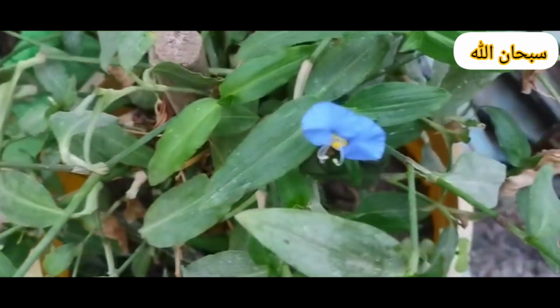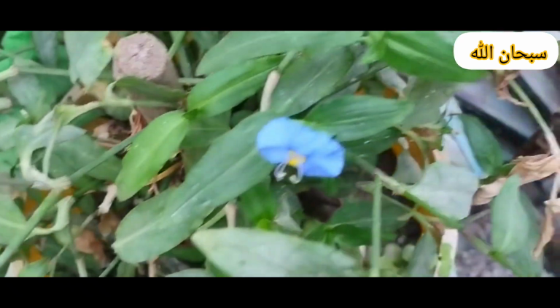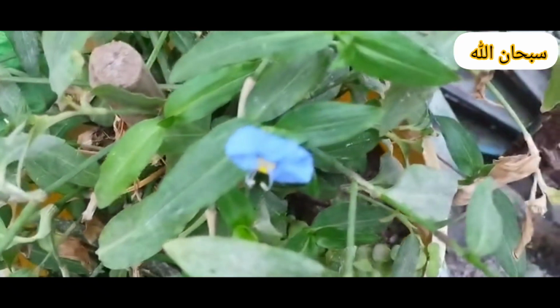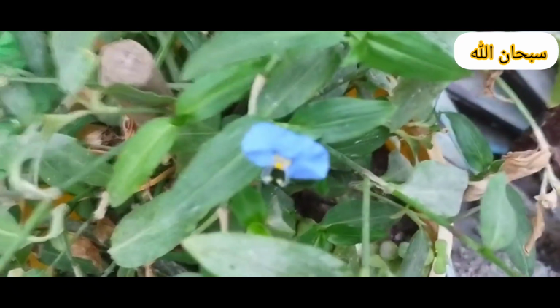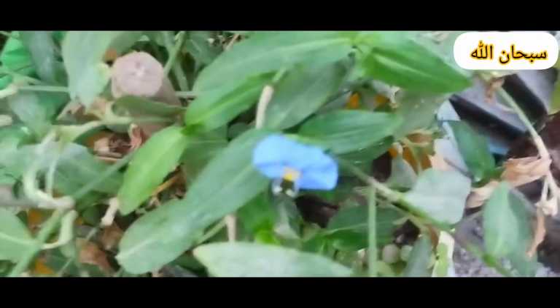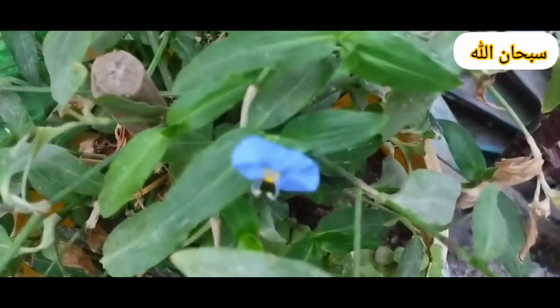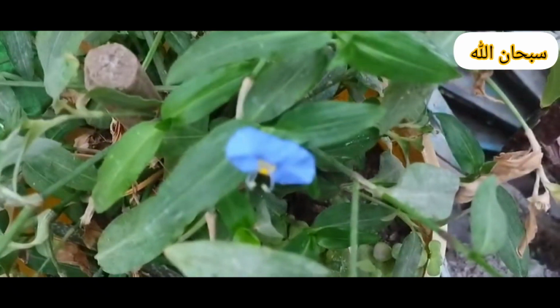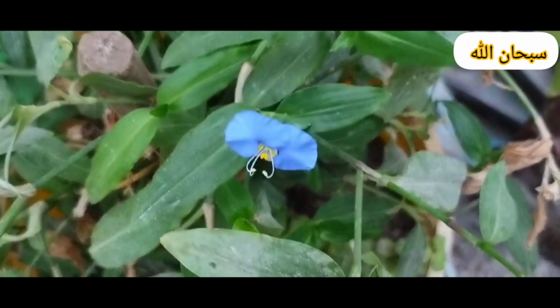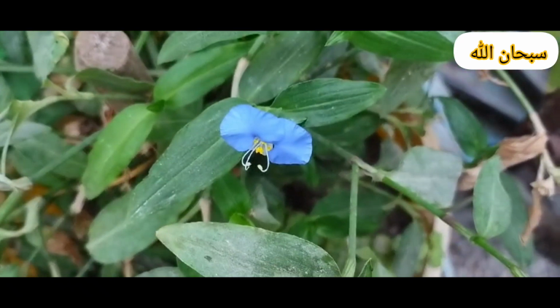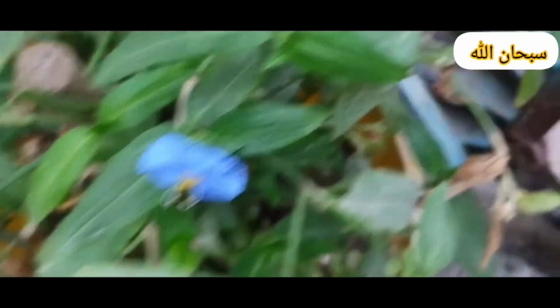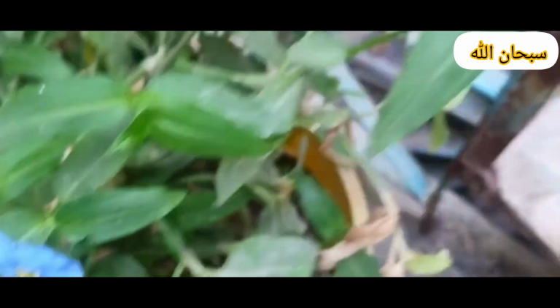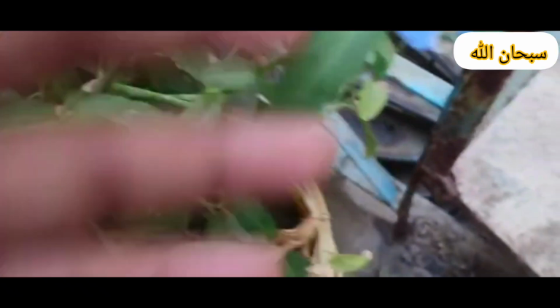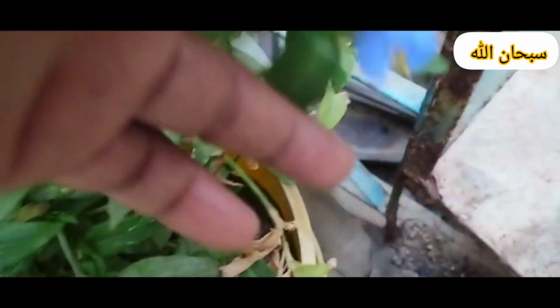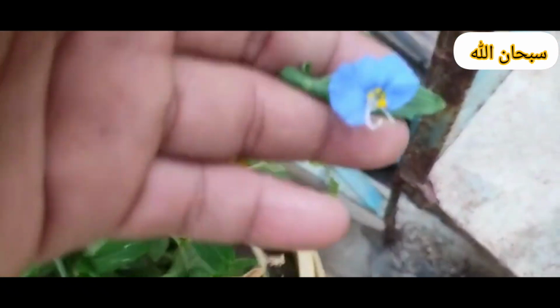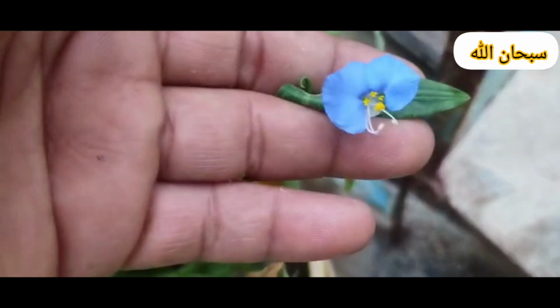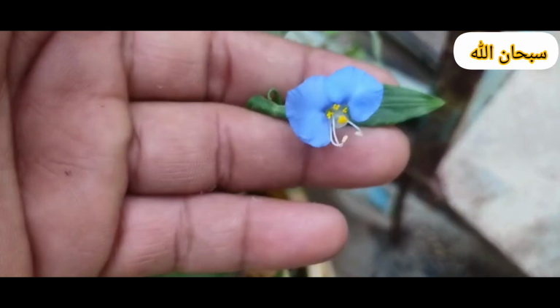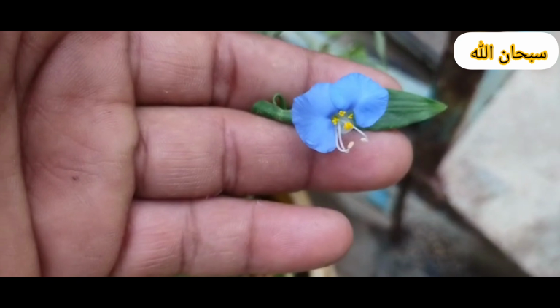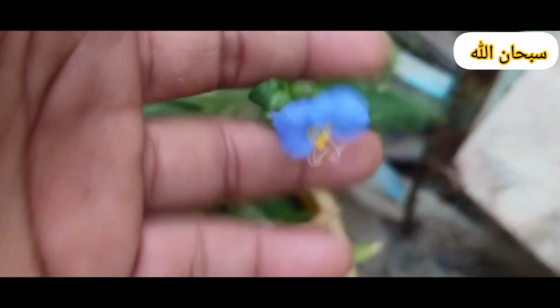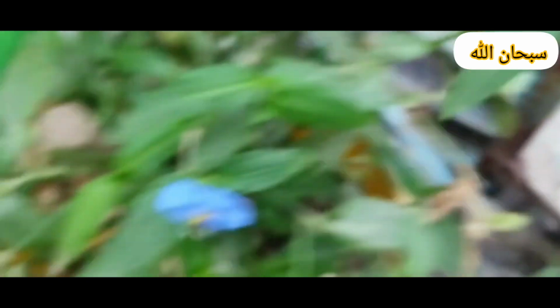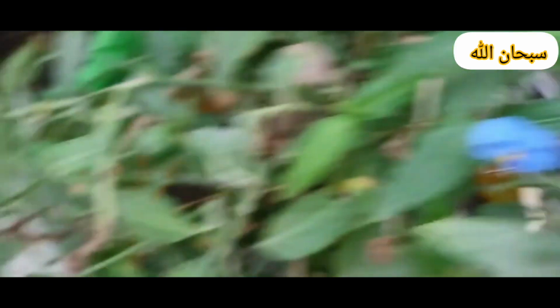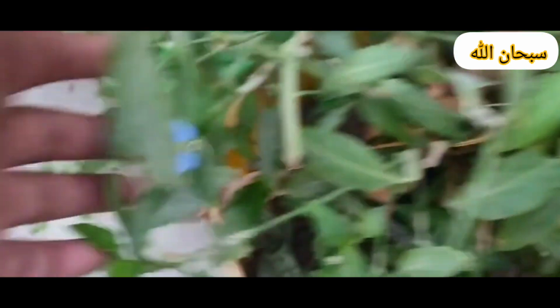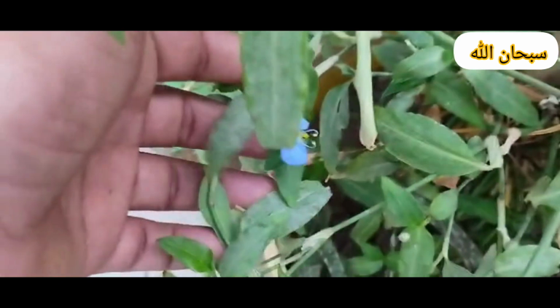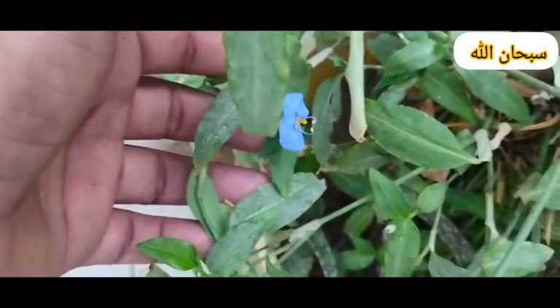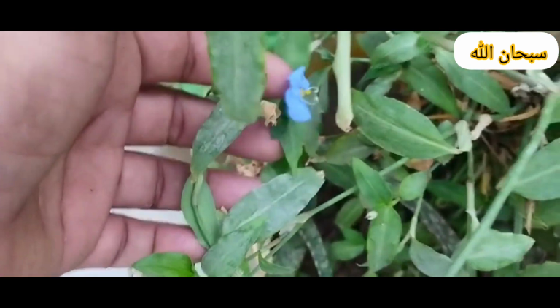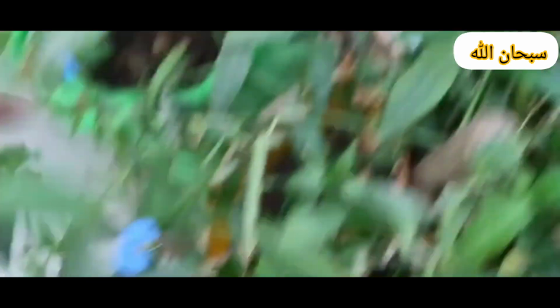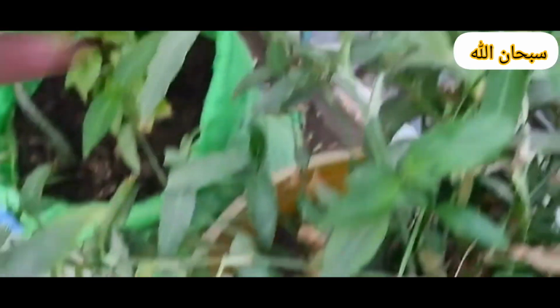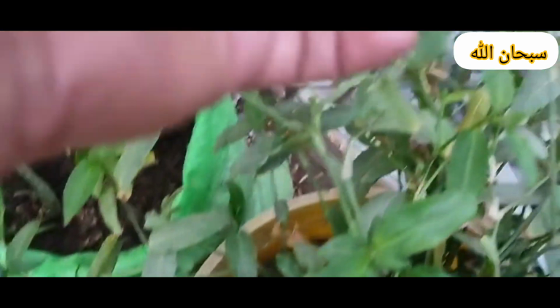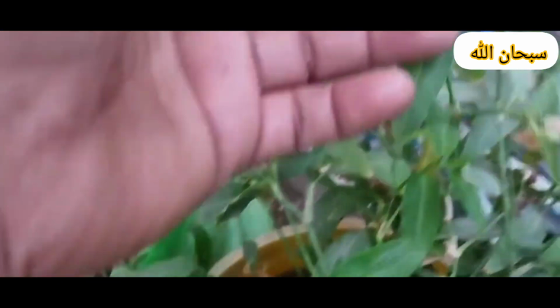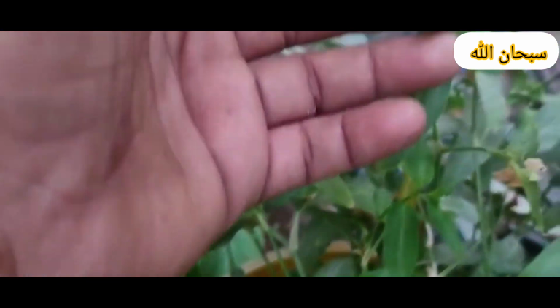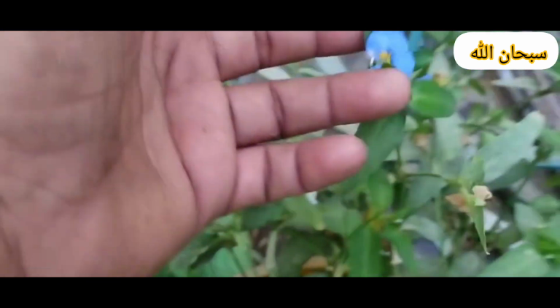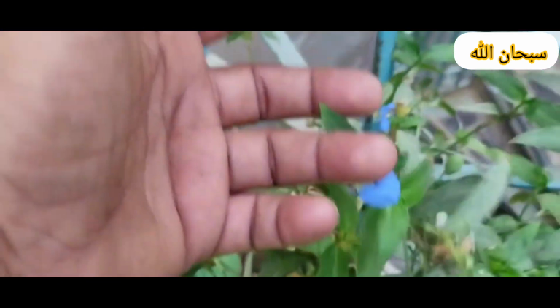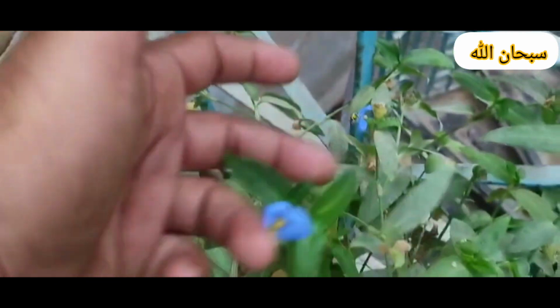Loki chili soil: Loki chili prefers well-drained, sandy loam soil with a pH of 6.0 to 7.0.